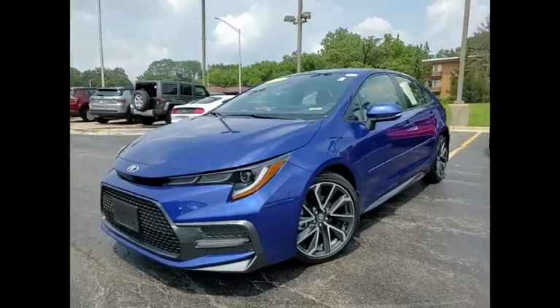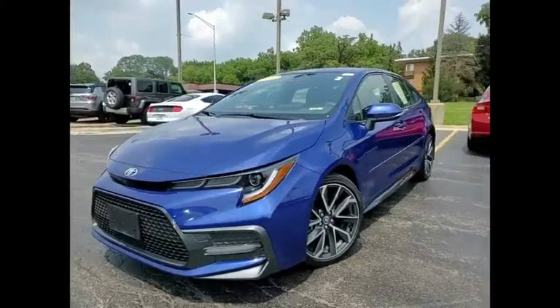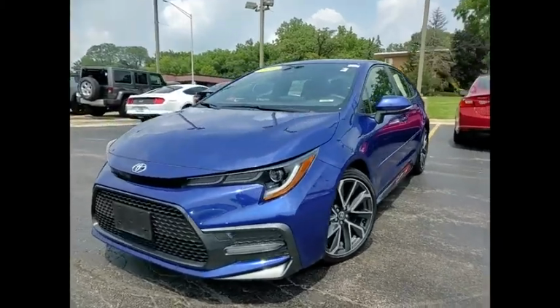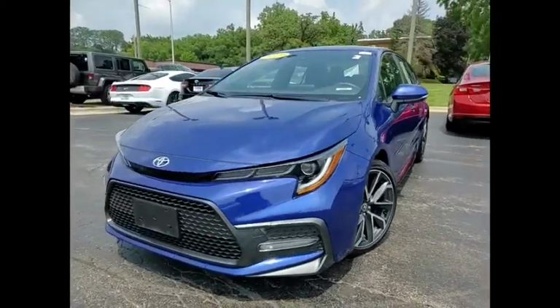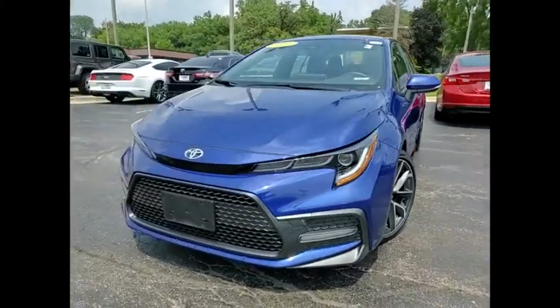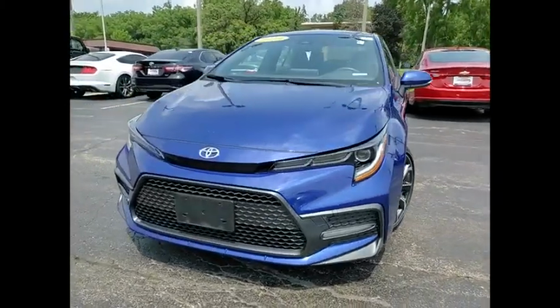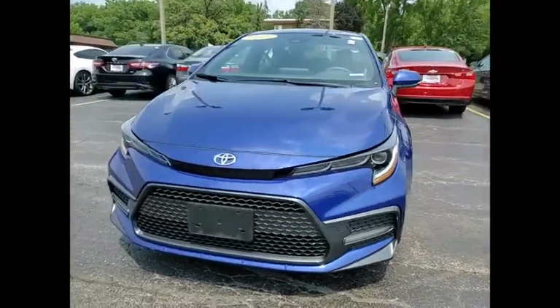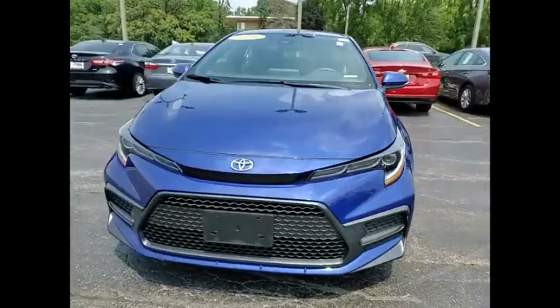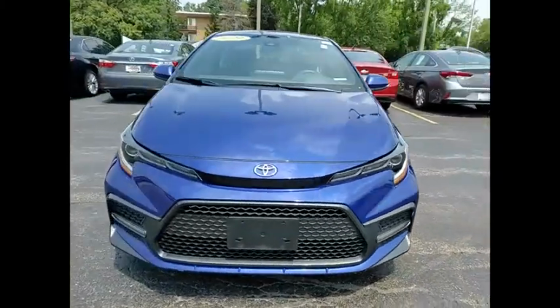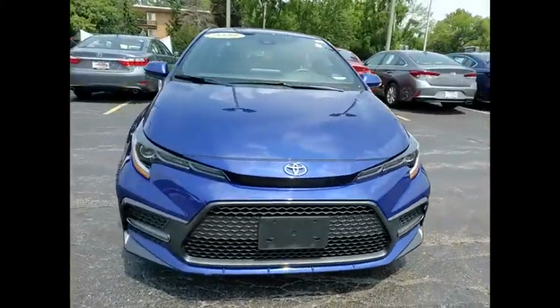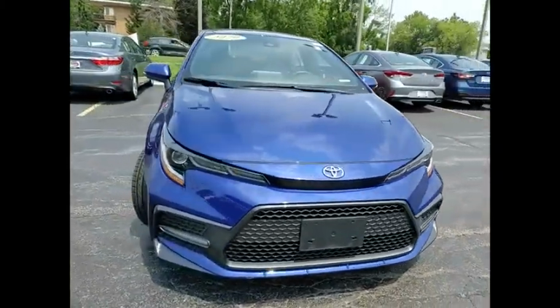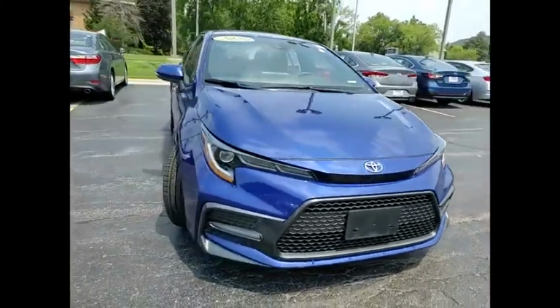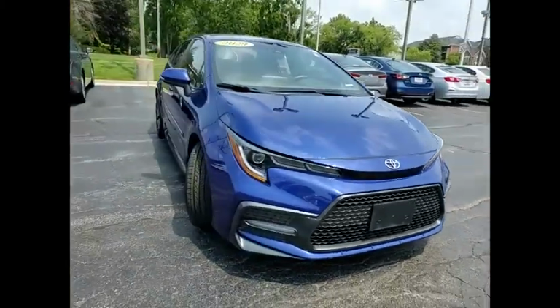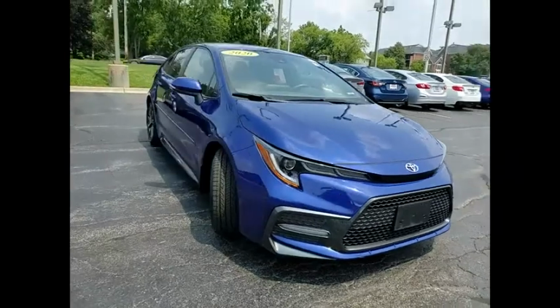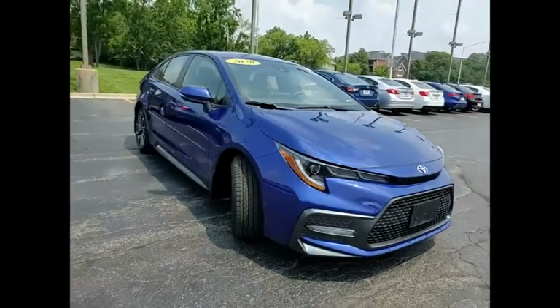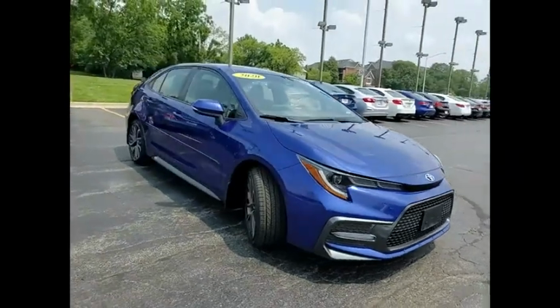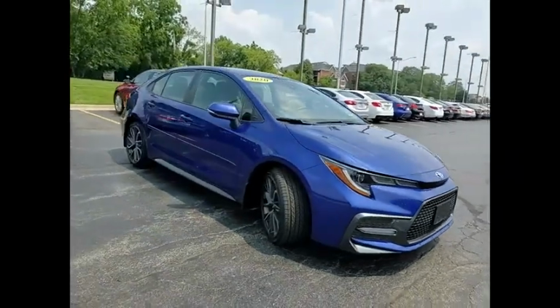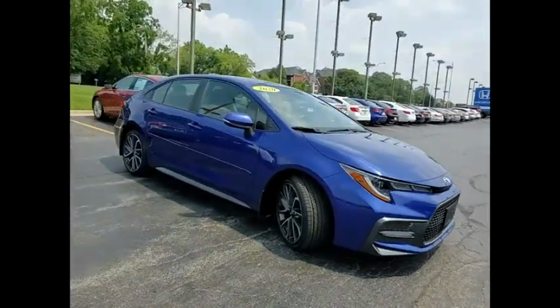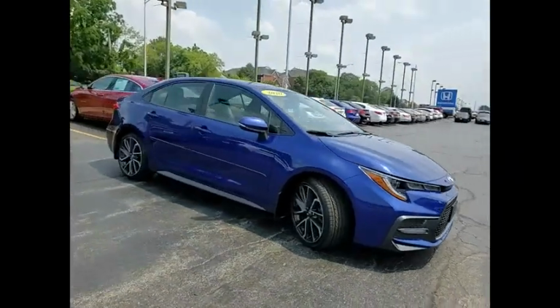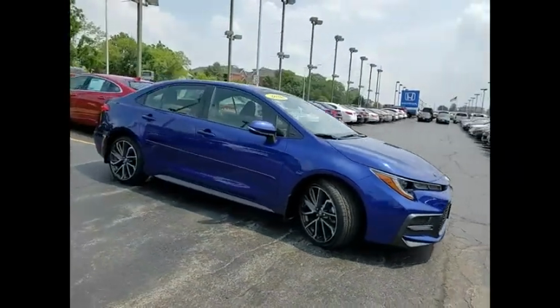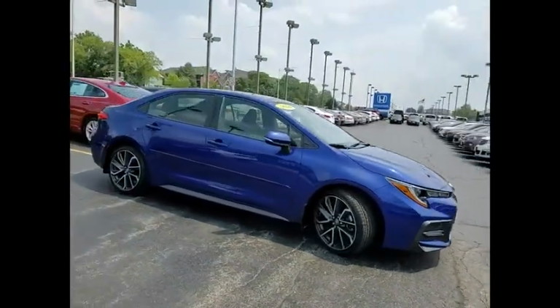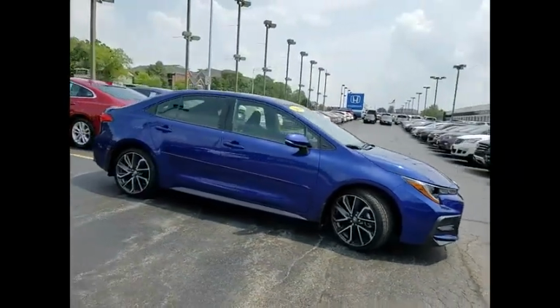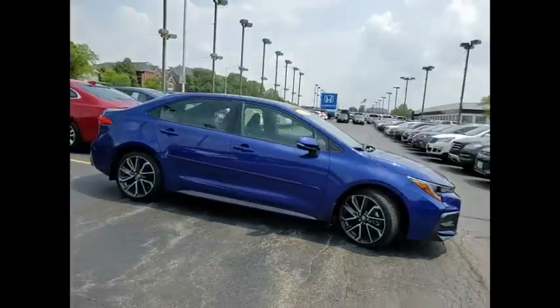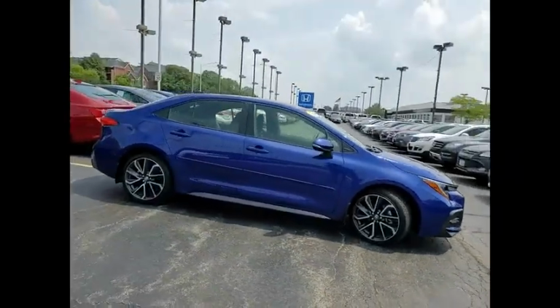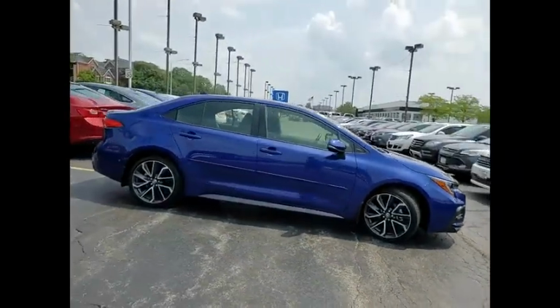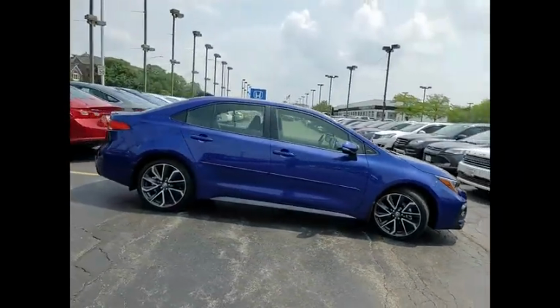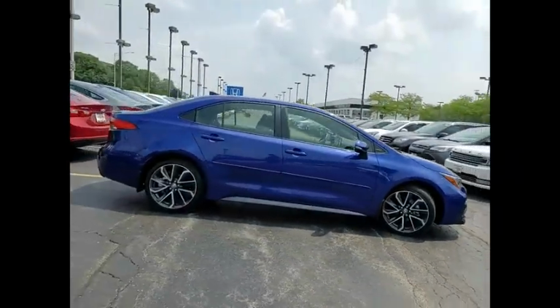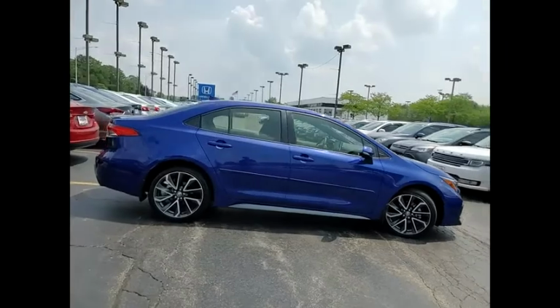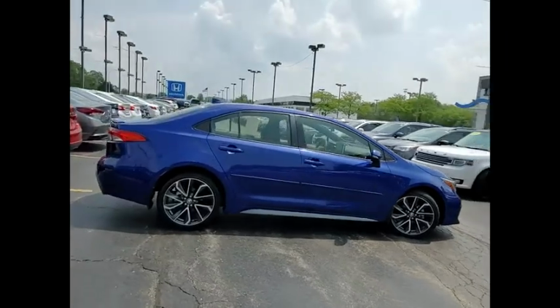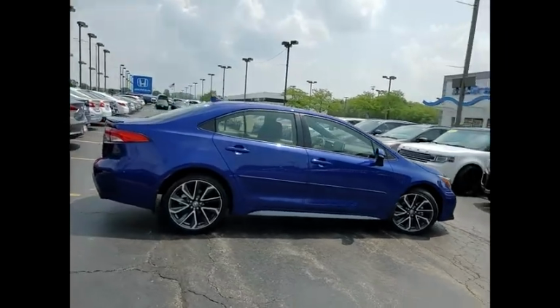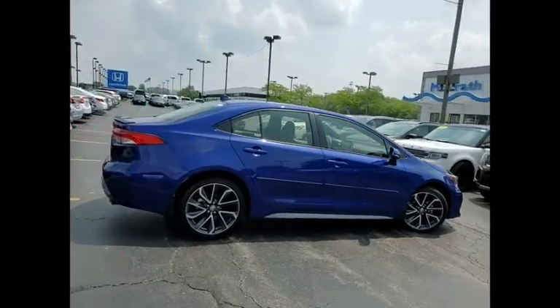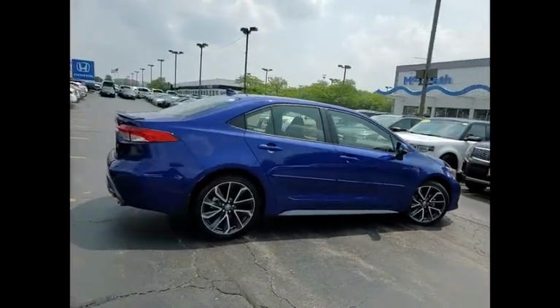Looking for the right vehicle? Check out the 2020 Corolla. The Corolla is still a great option for those who want dependability, comfort, and value. This vehicle has less than 10,000 miles.